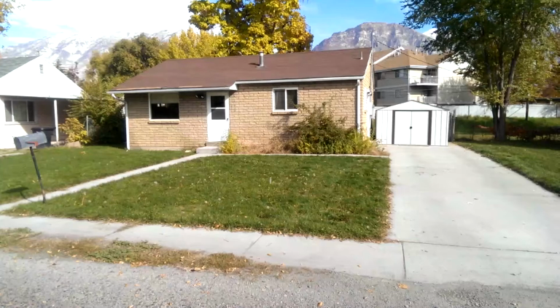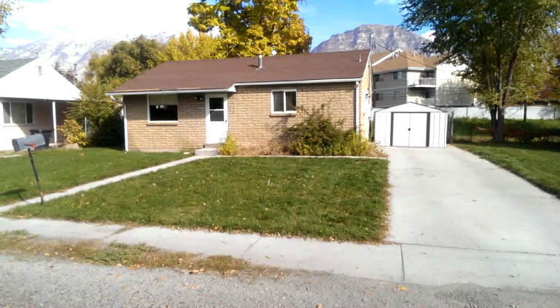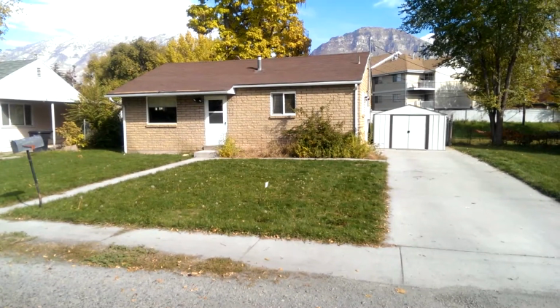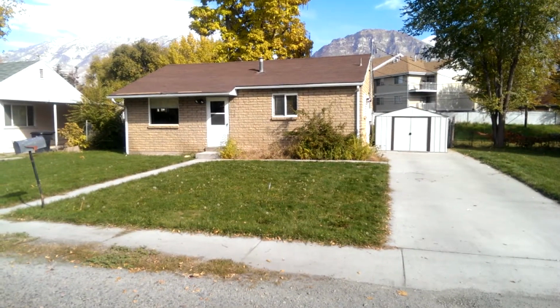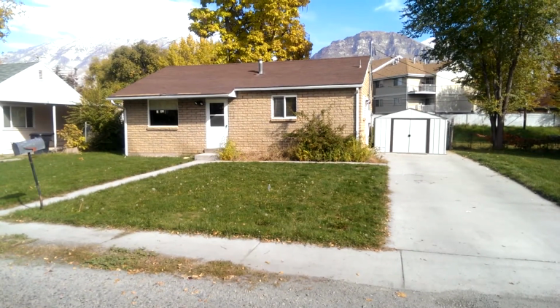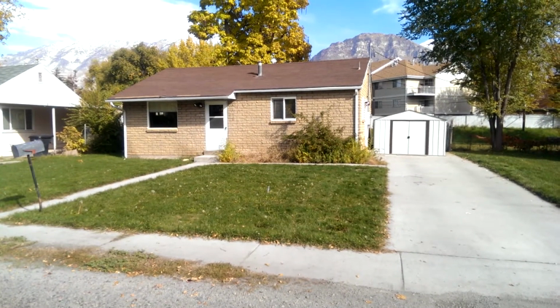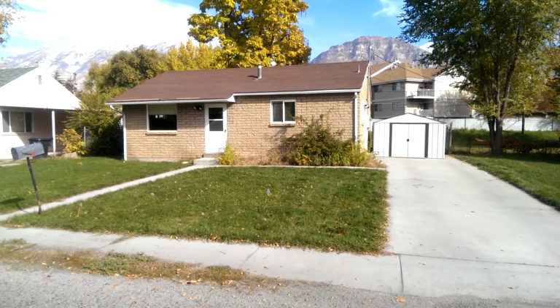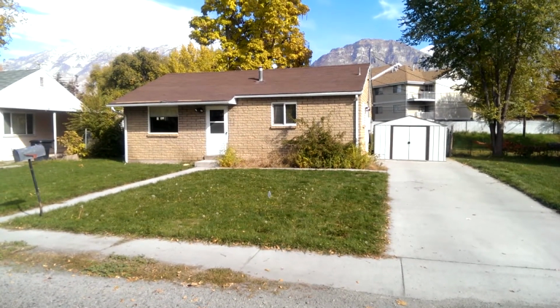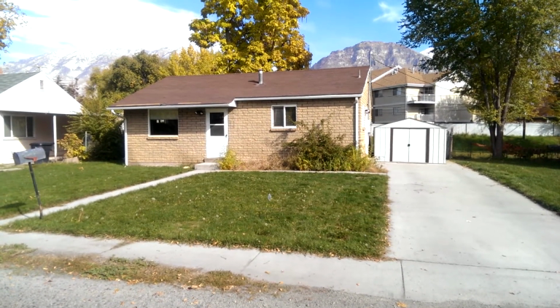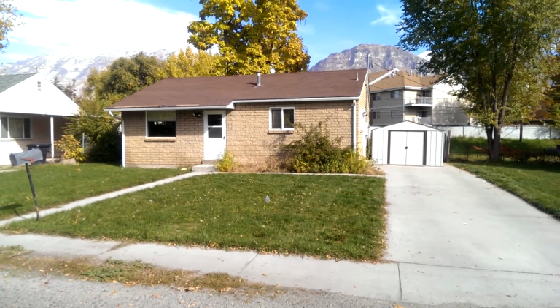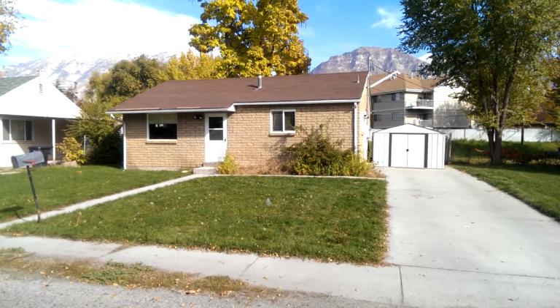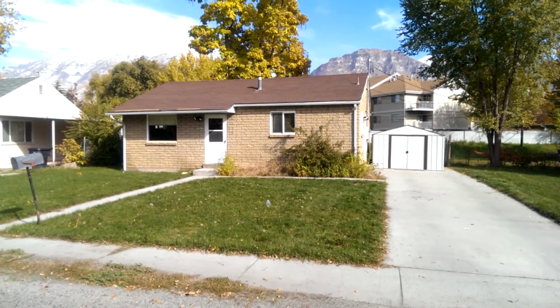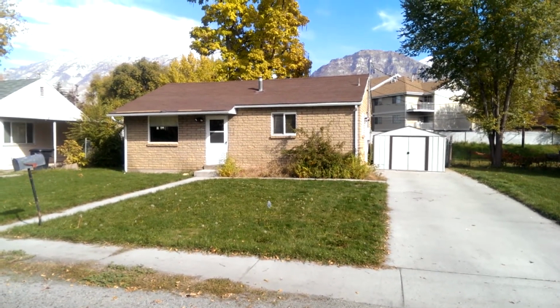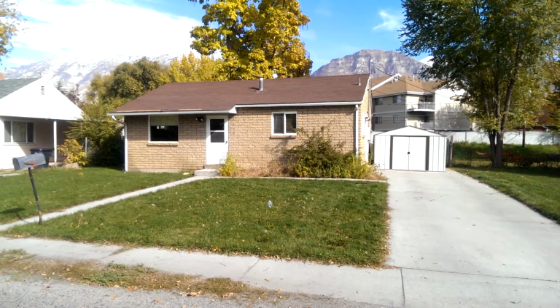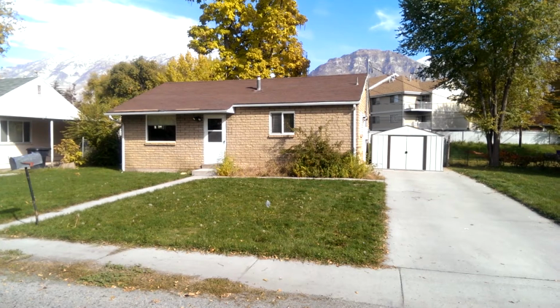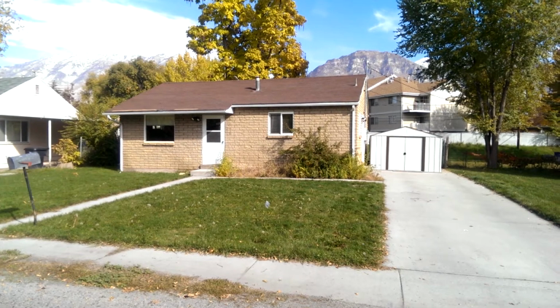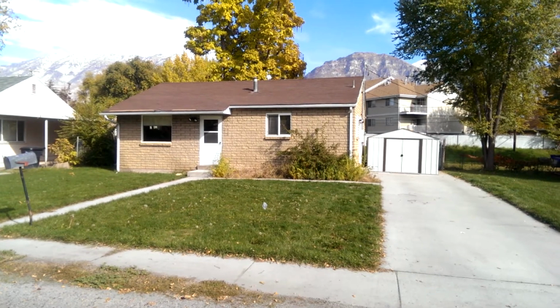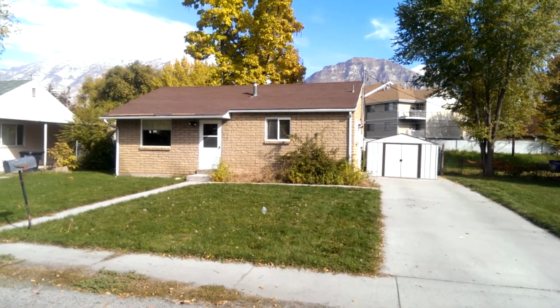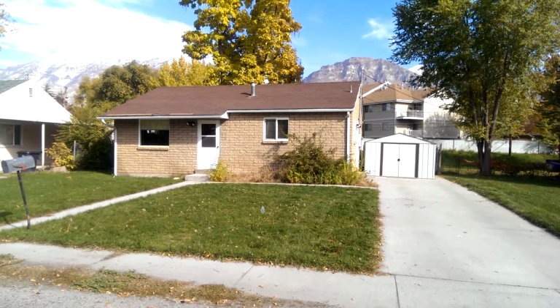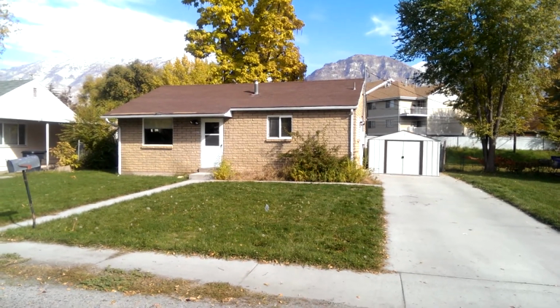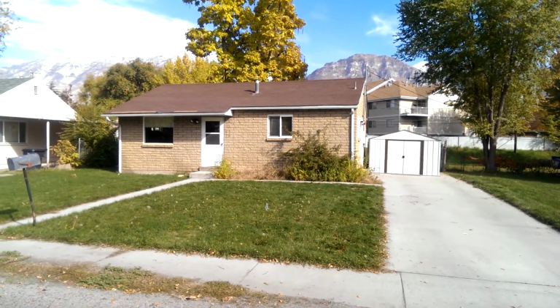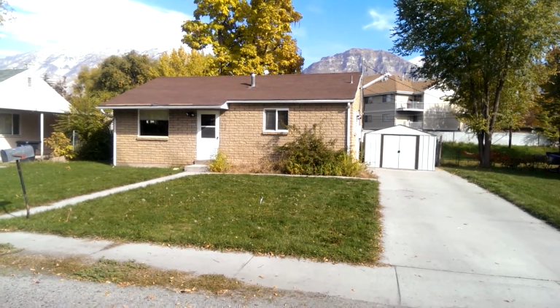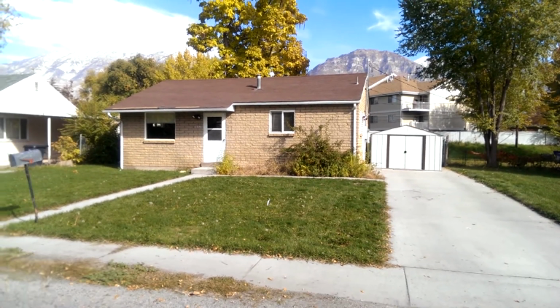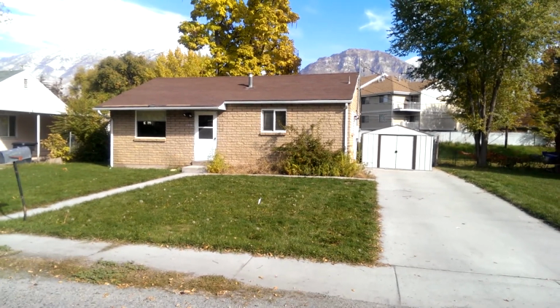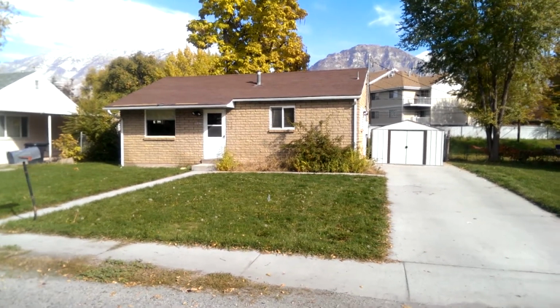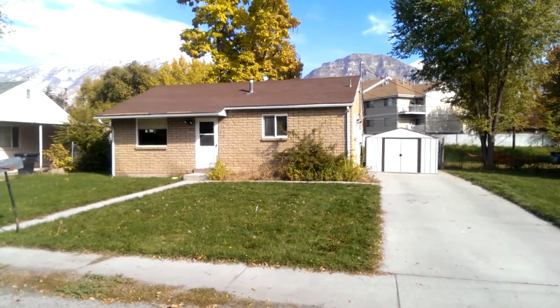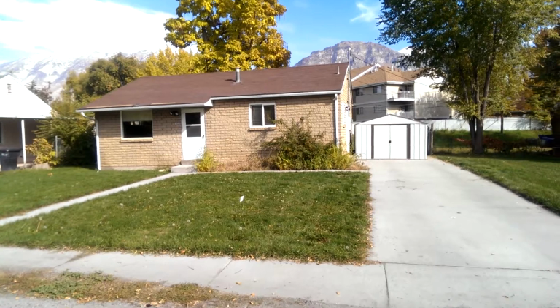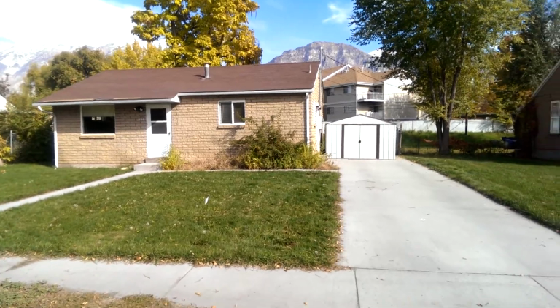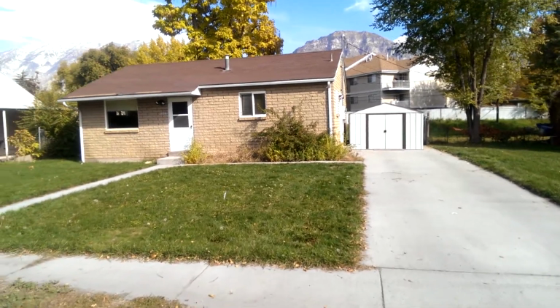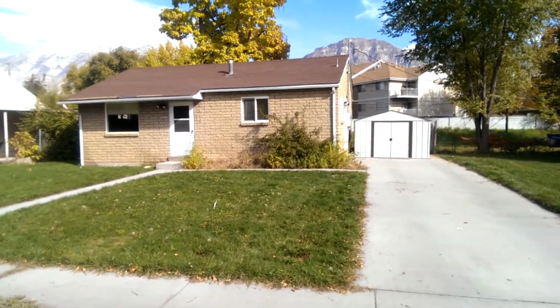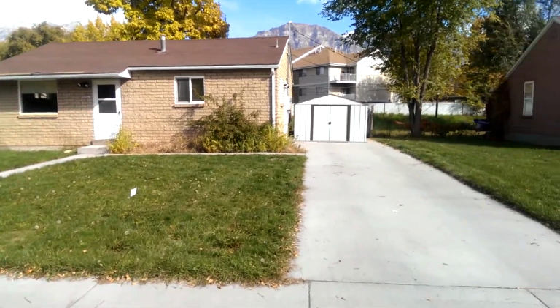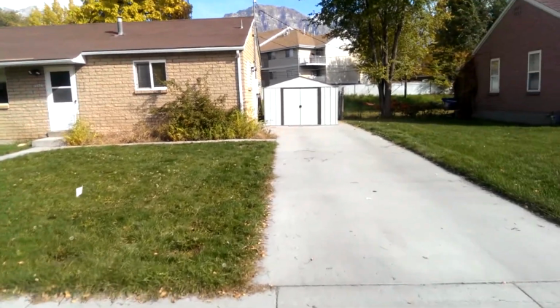This is a property tour for the home located at 1326 North 800 West in Provo. It's a single-family home, one level, two bedrooms, one bathroom. Nice little place actually.